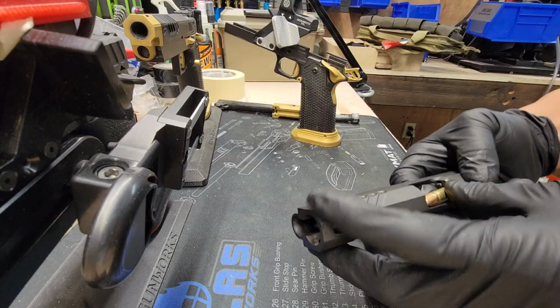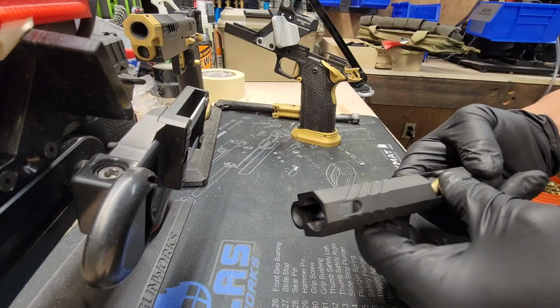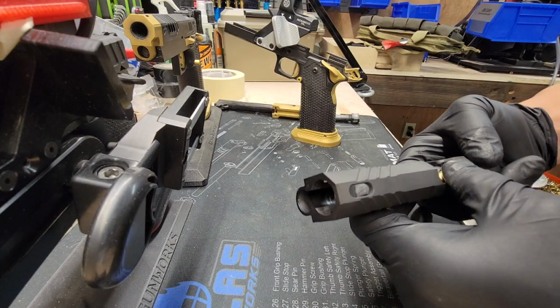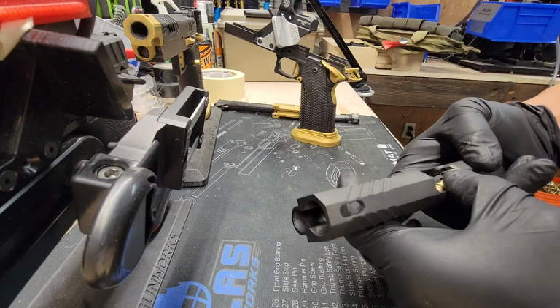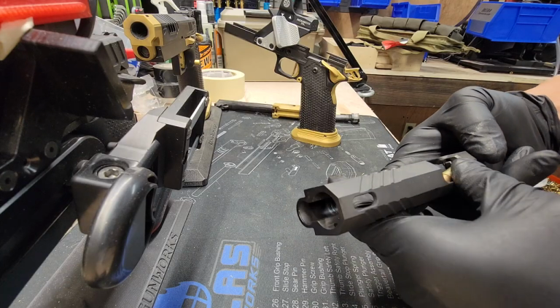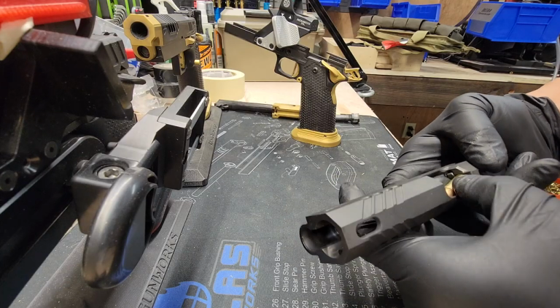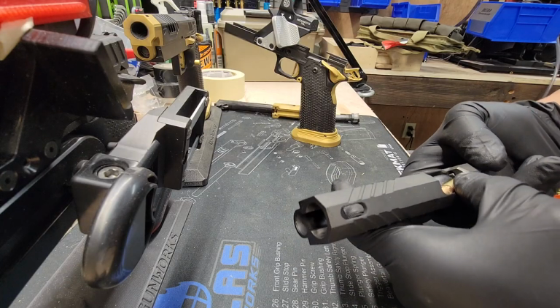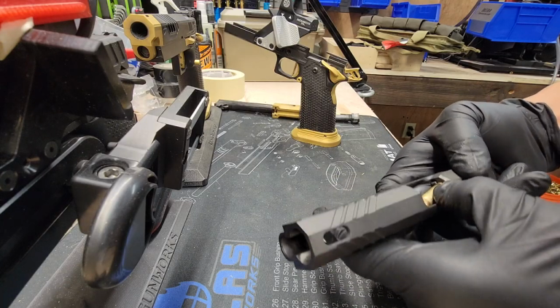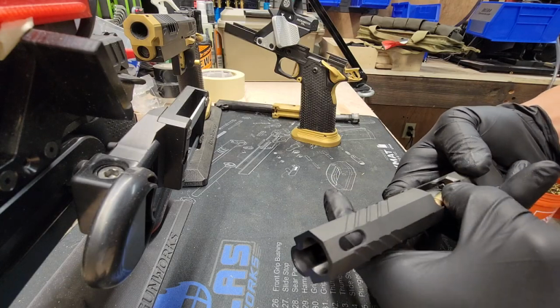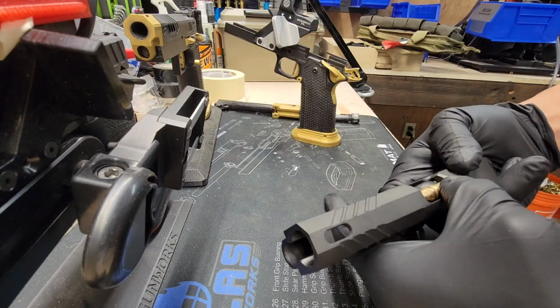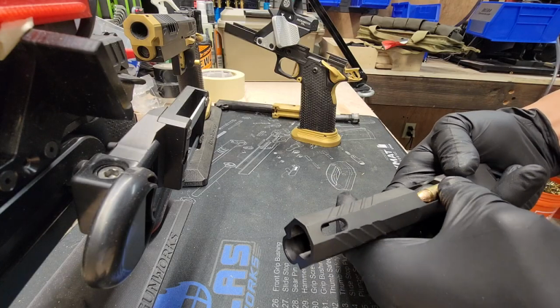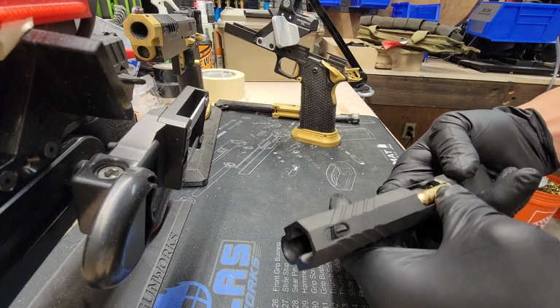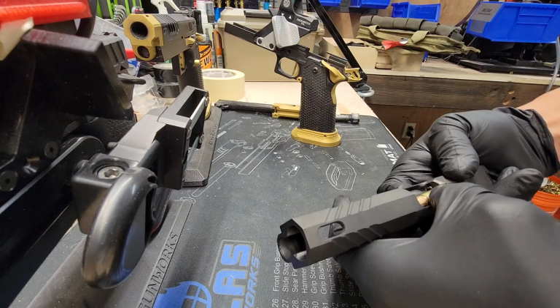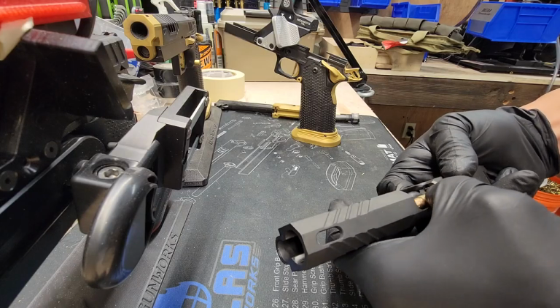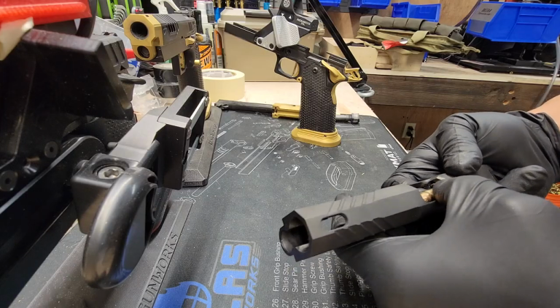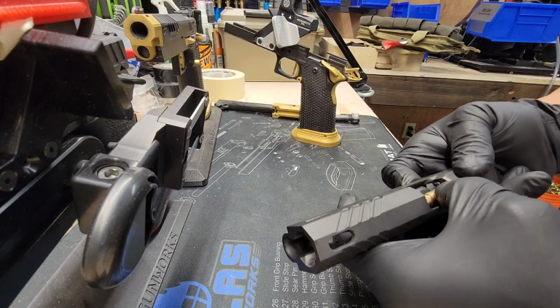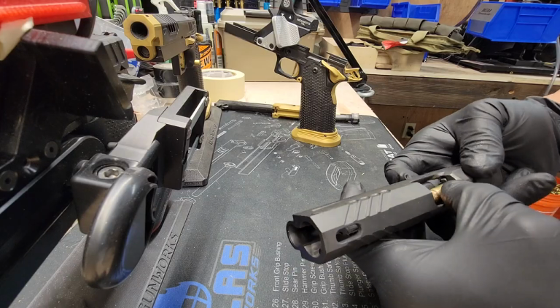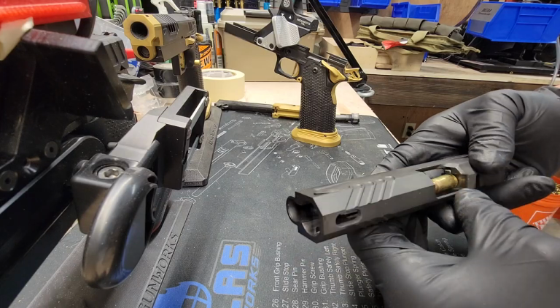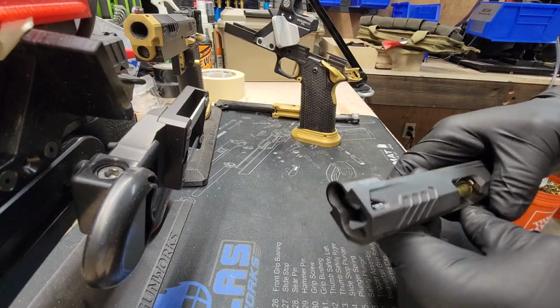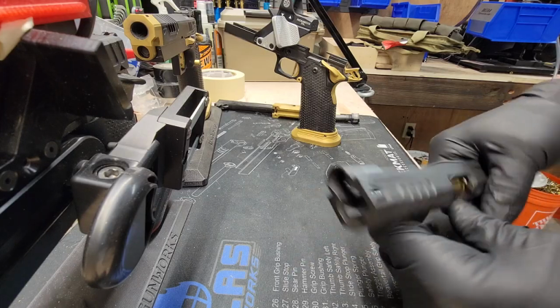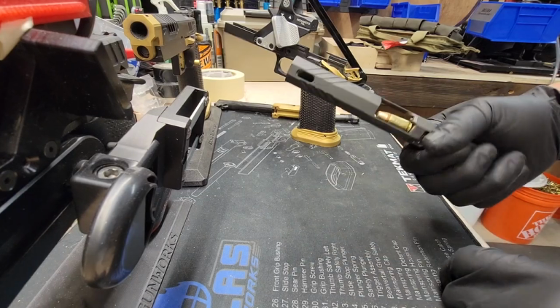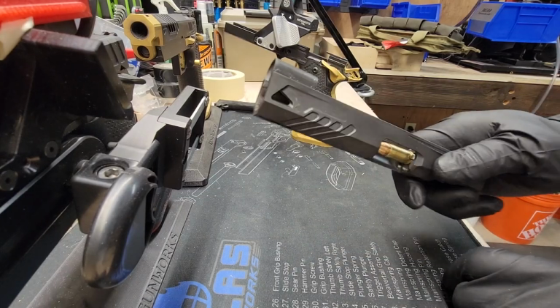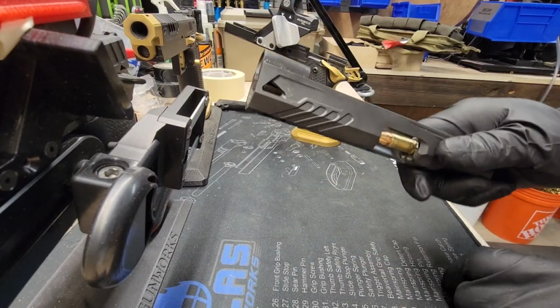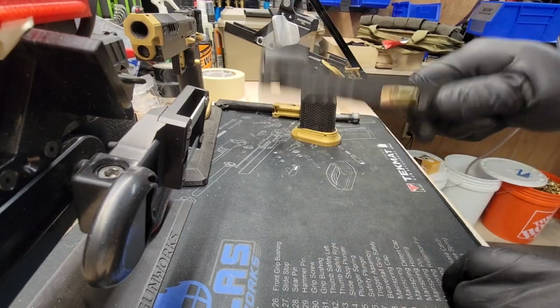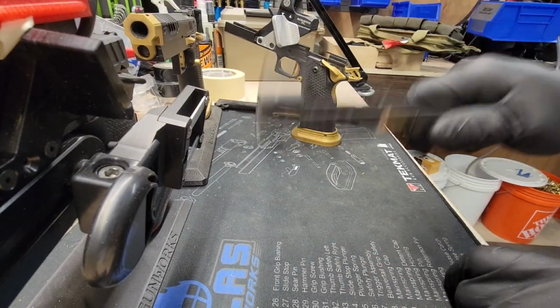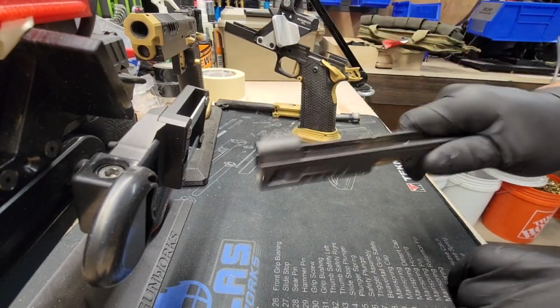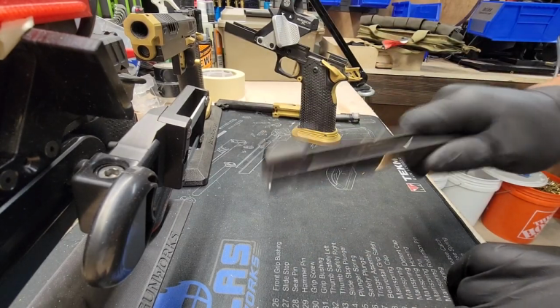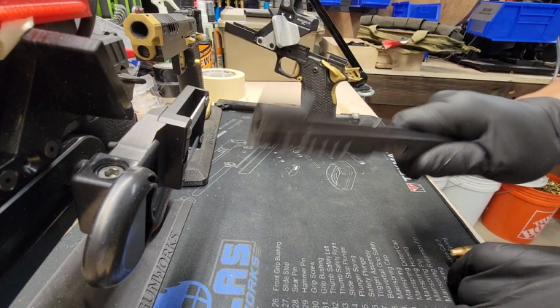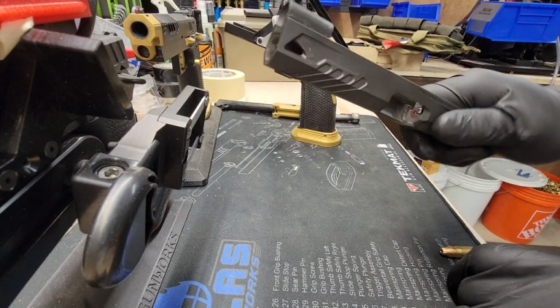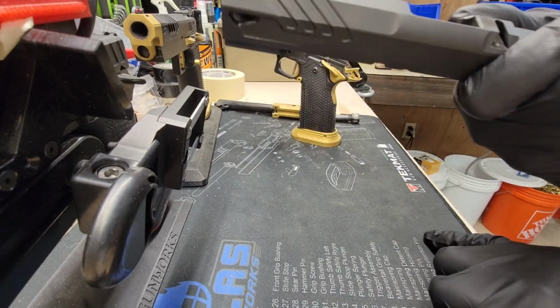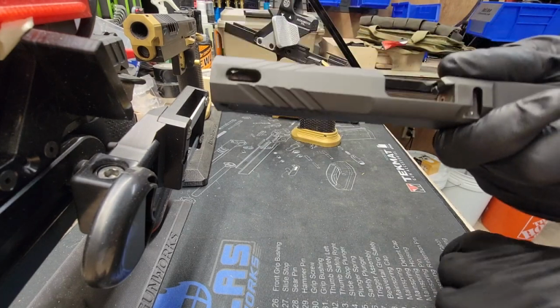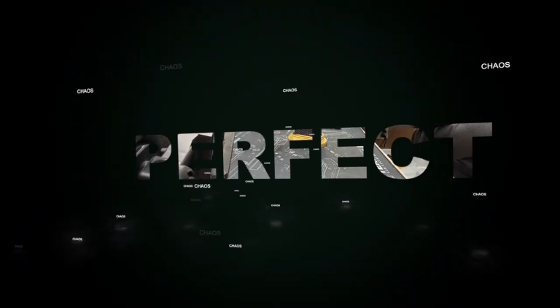If it's too tight, then you'll also have issues feeding, so you gotta find that nice balance in between. But it seems a little loose, so I'll tighten it up.